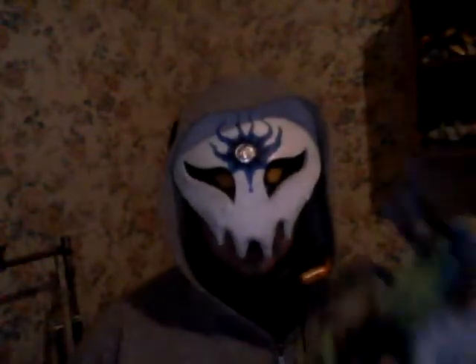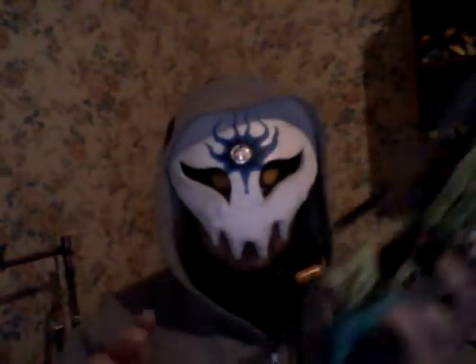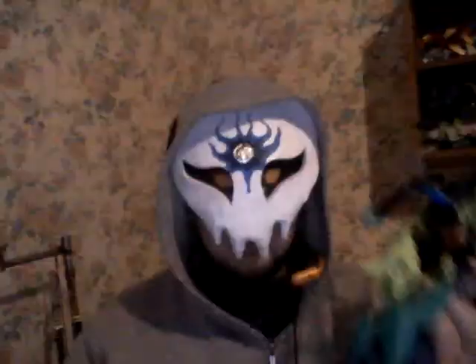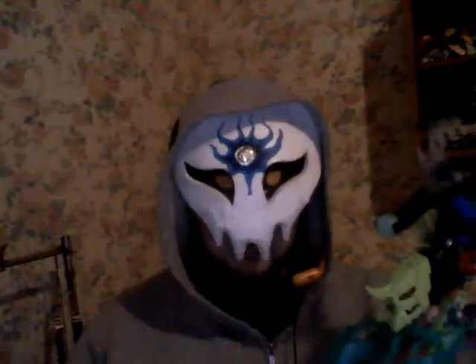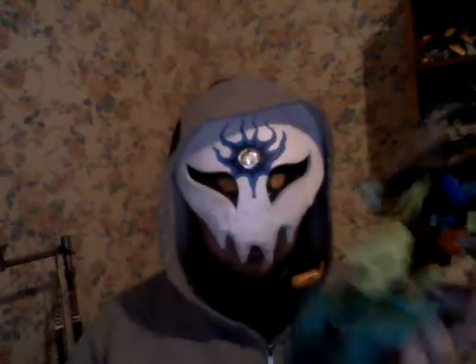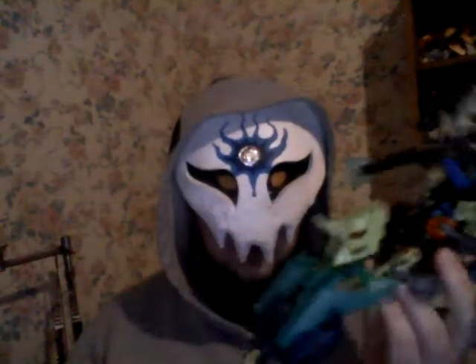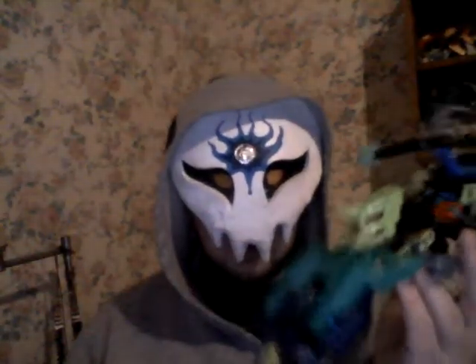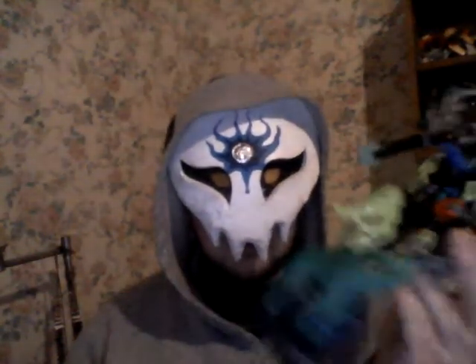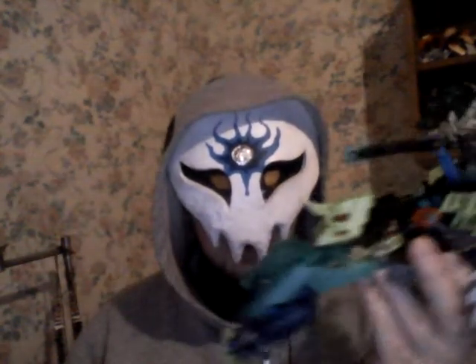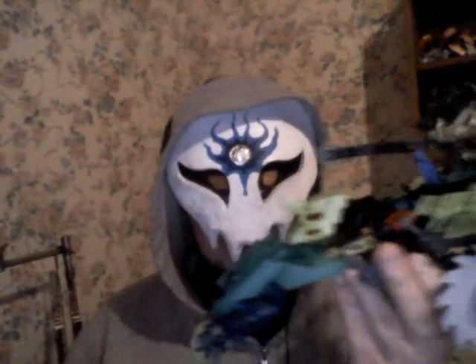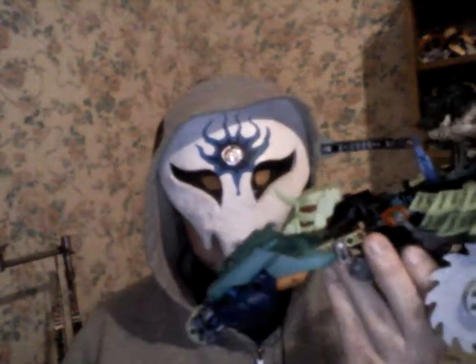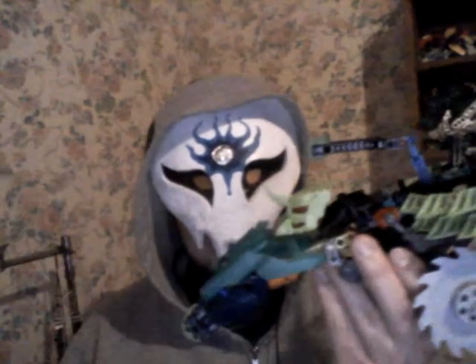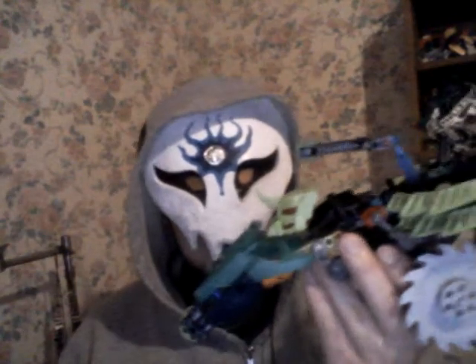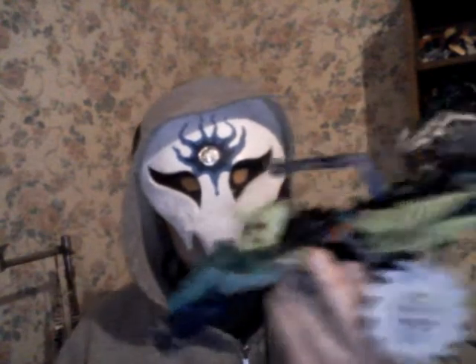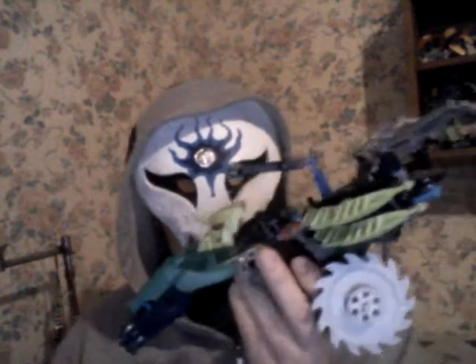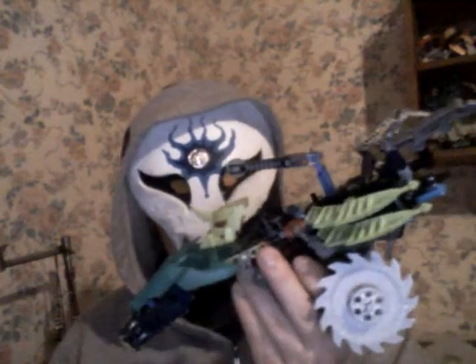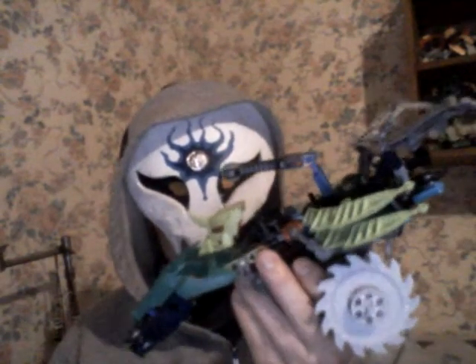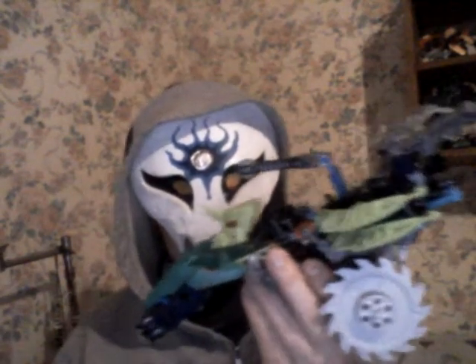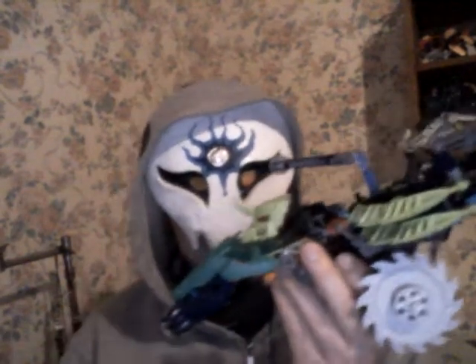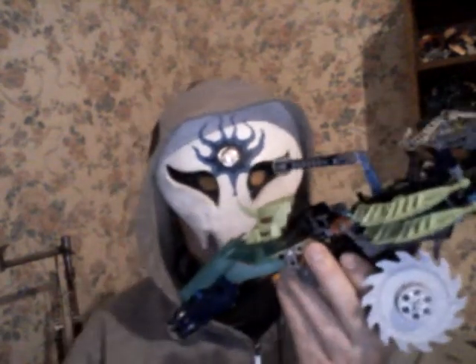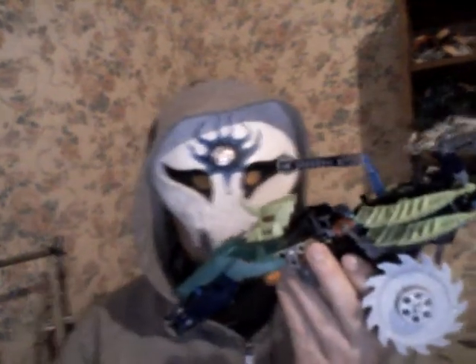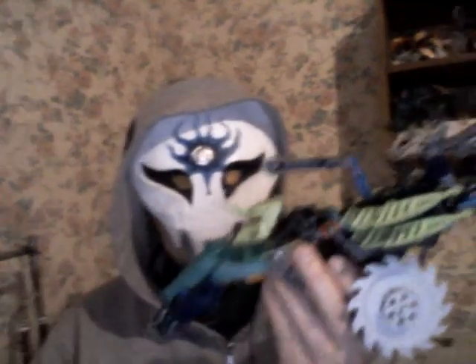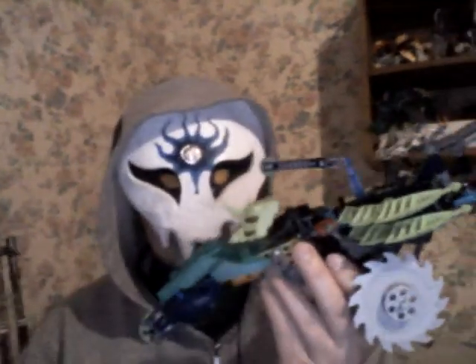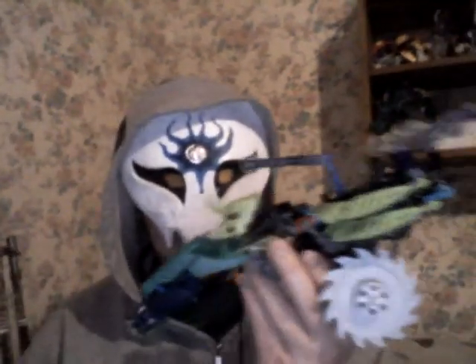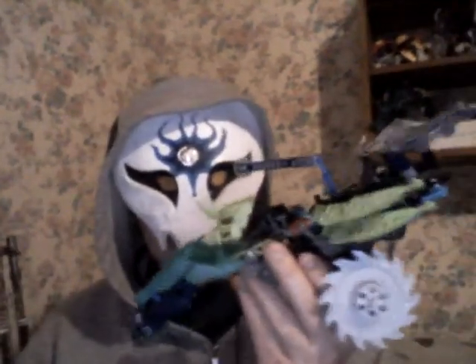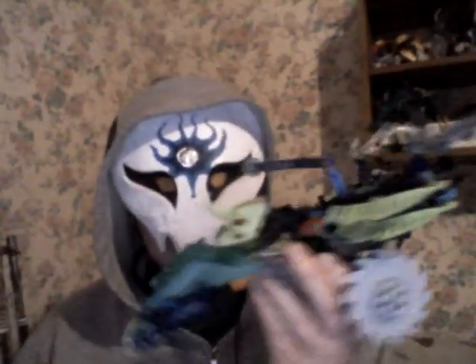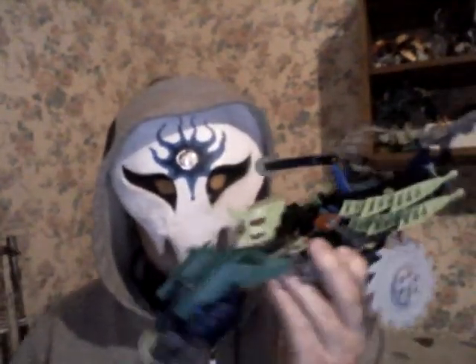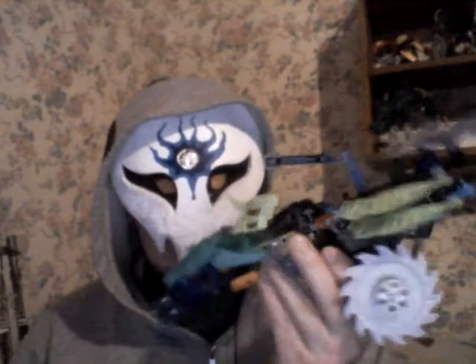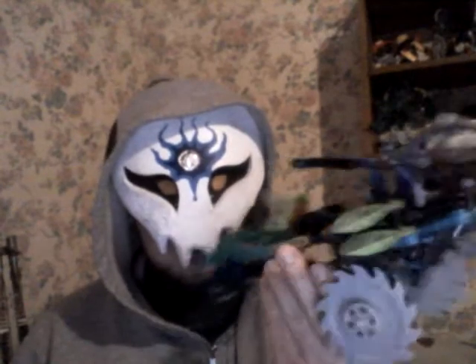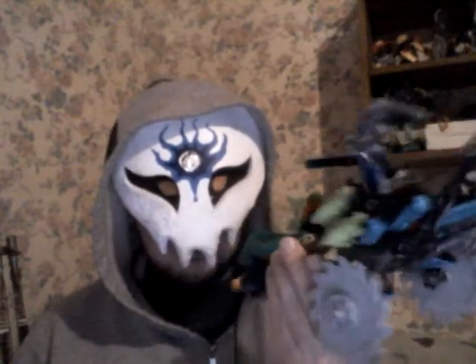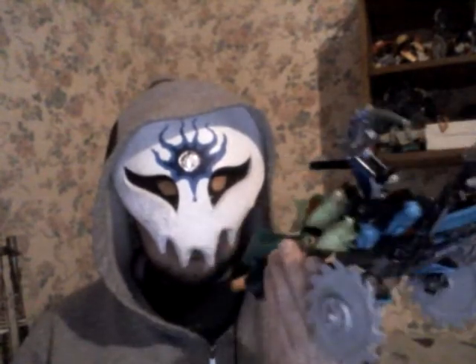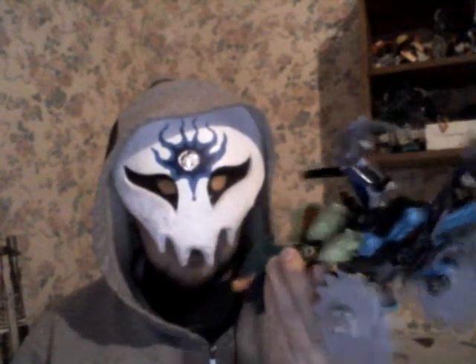Hello YouTube, and welcome to yet another edition of the Mock Show. Here is the new and improved Corroder 2.0, triple changer.